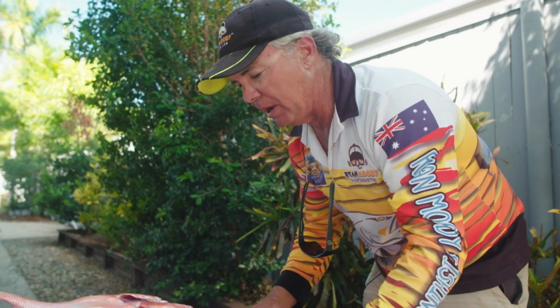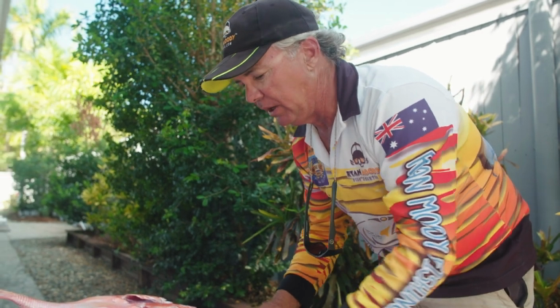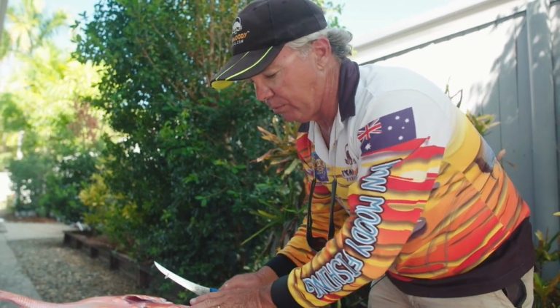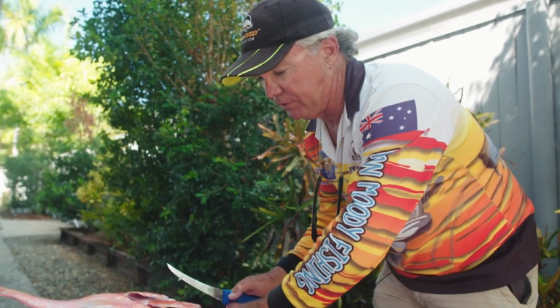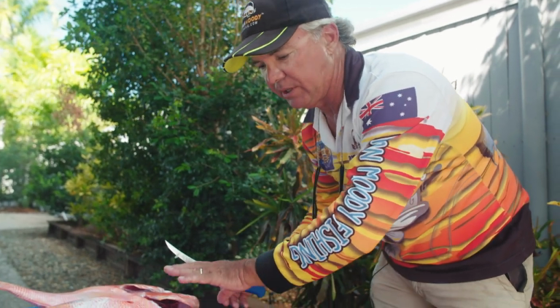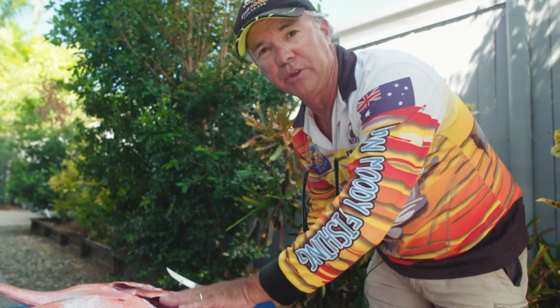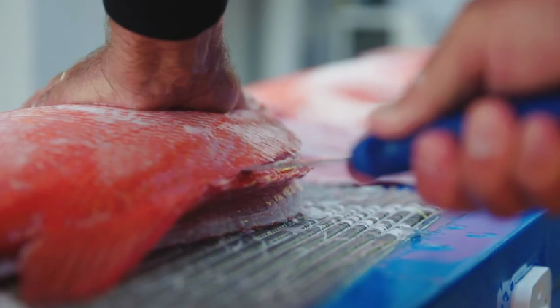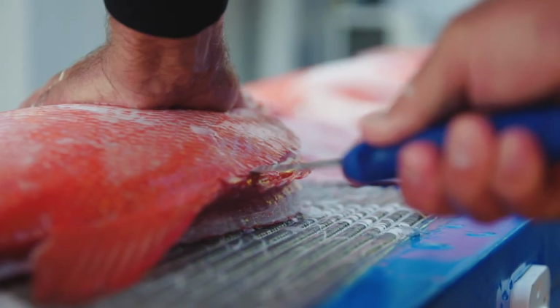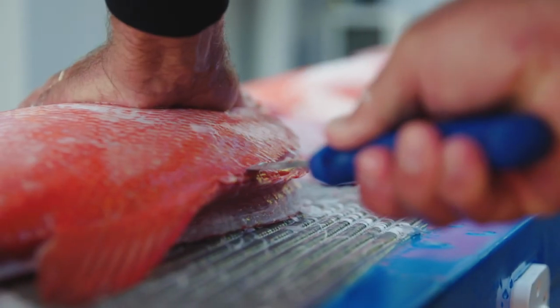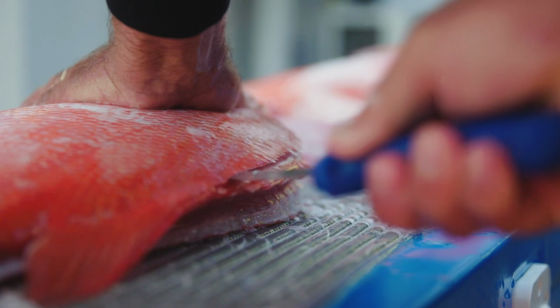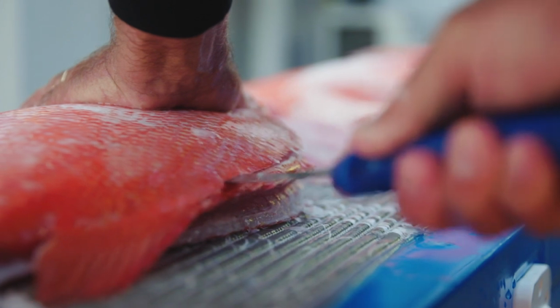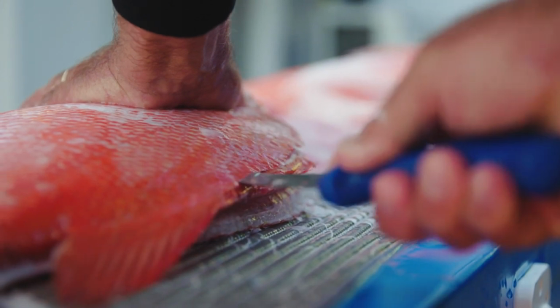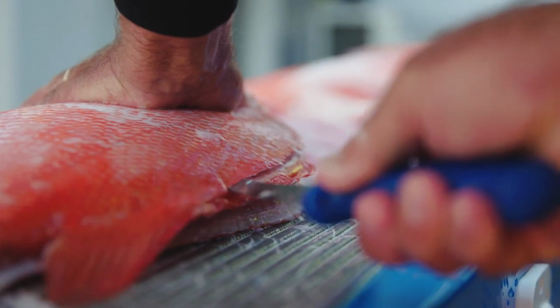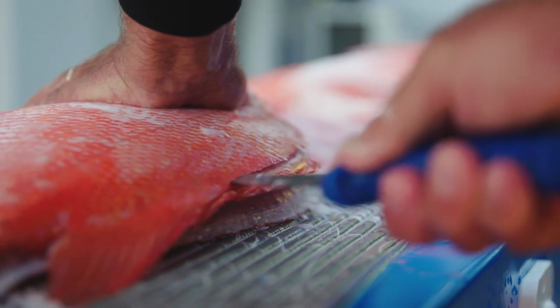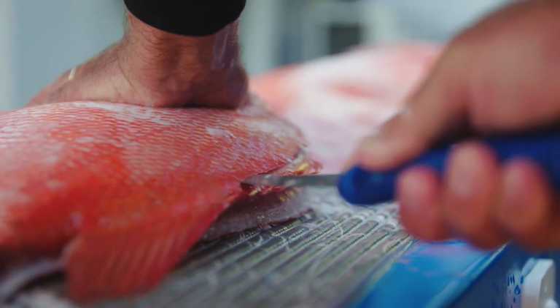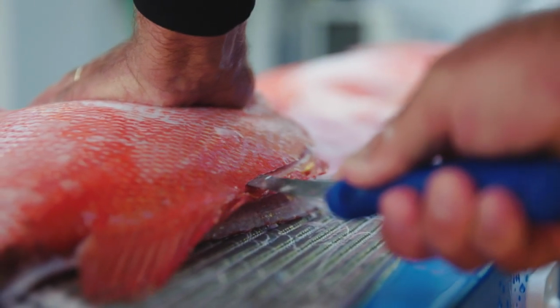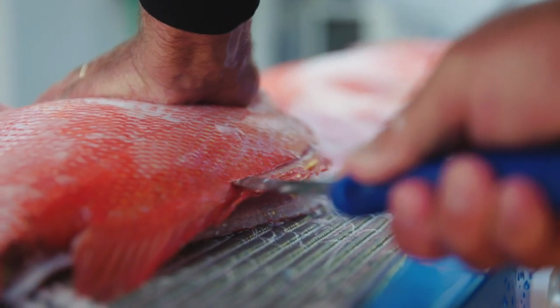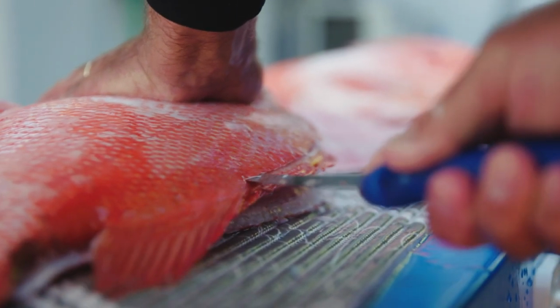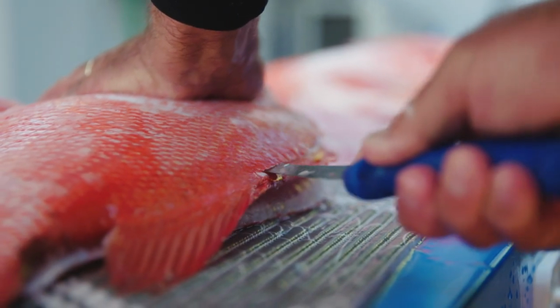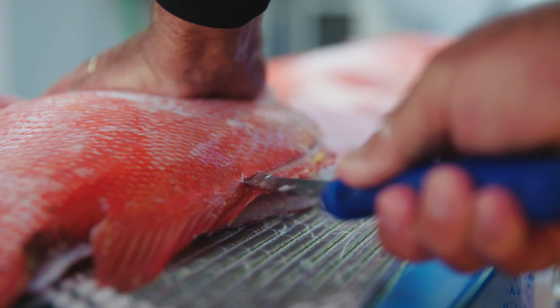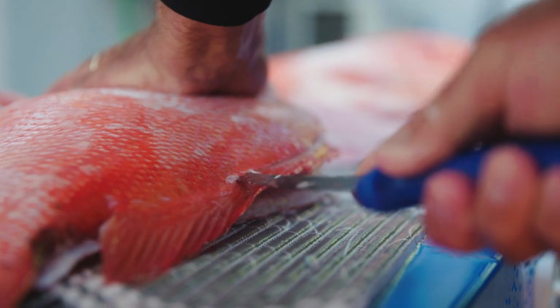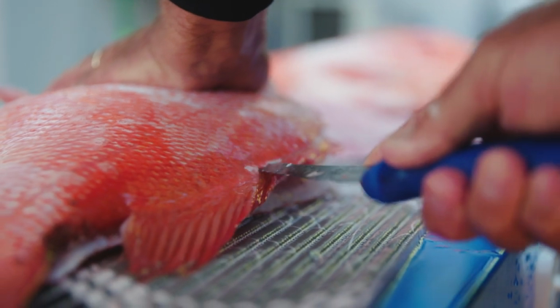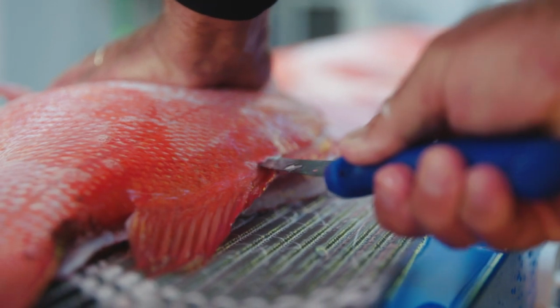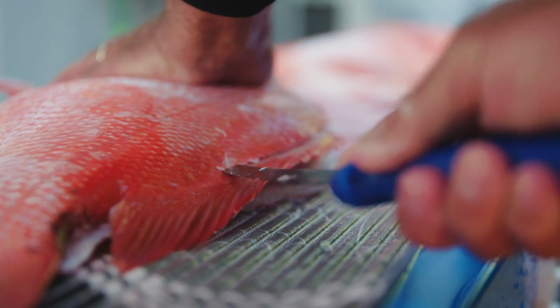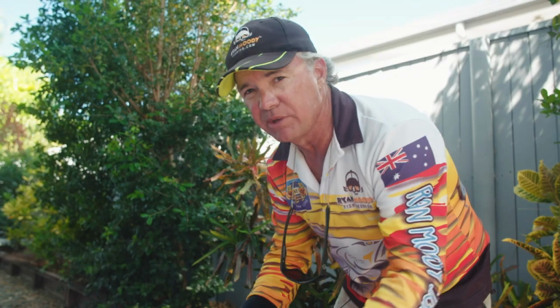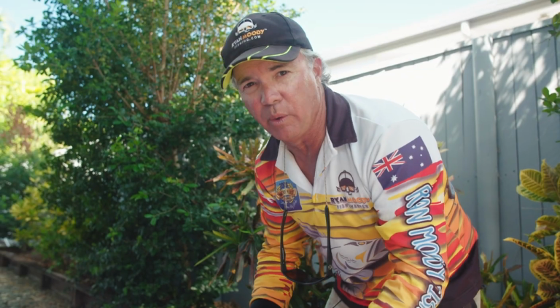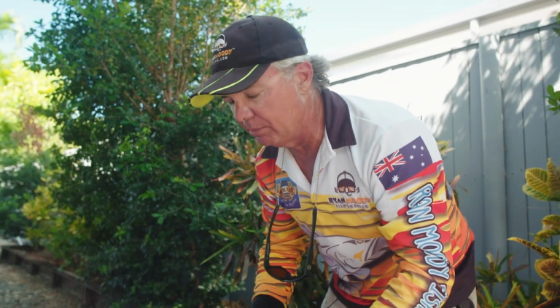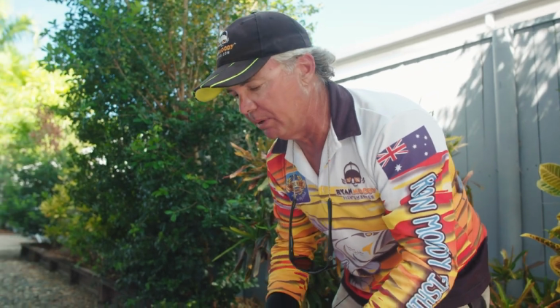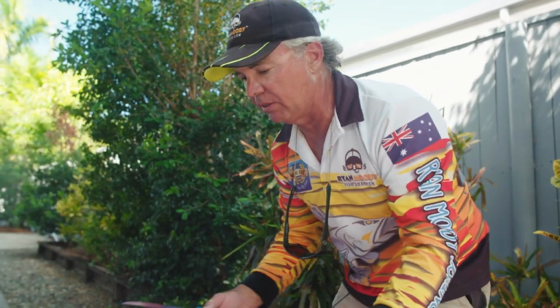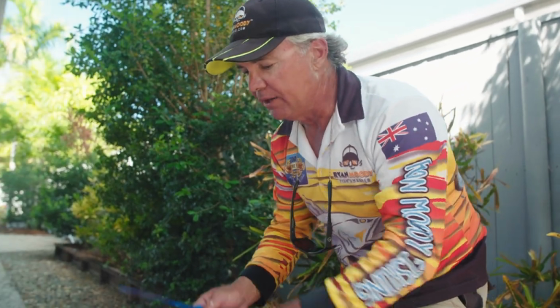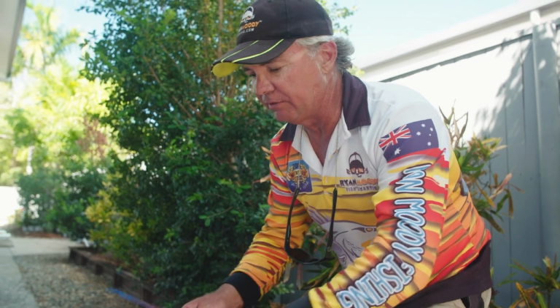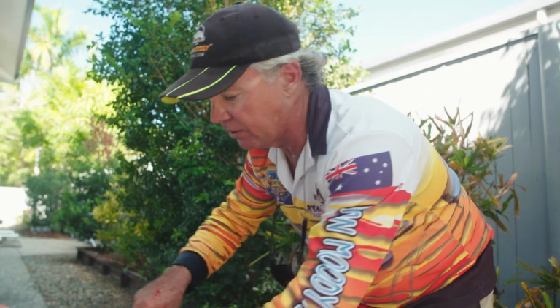Some people, what happens is when you take that first side off totally and then you turn it over, the fish sinks down like that, and a lot of people have a bit of trouble trying to get that bit of meat around the backbone, so some people do waste a little bit of meat like that.